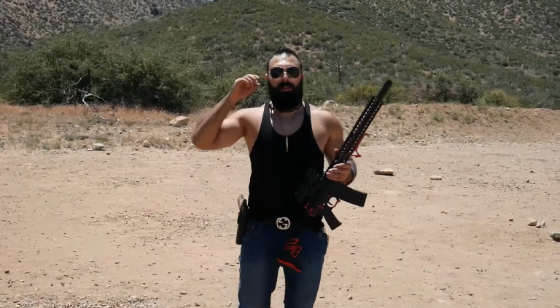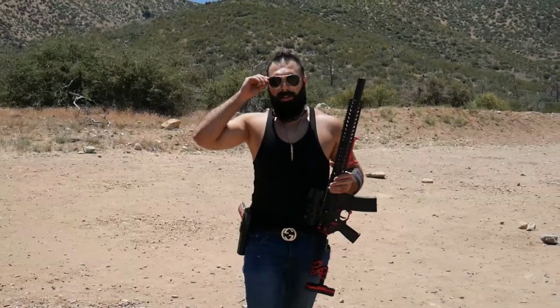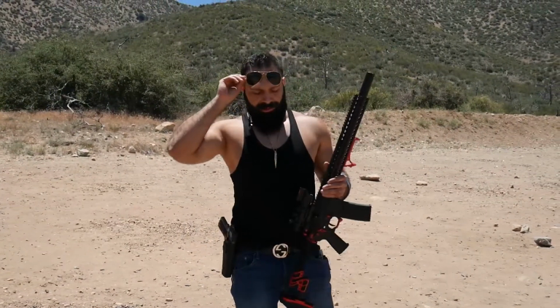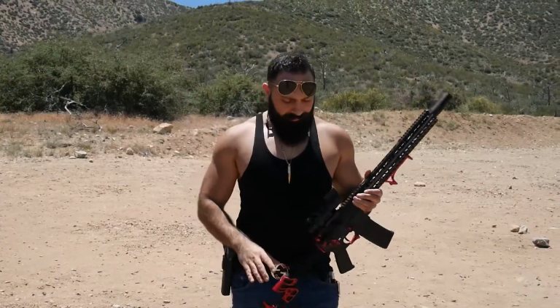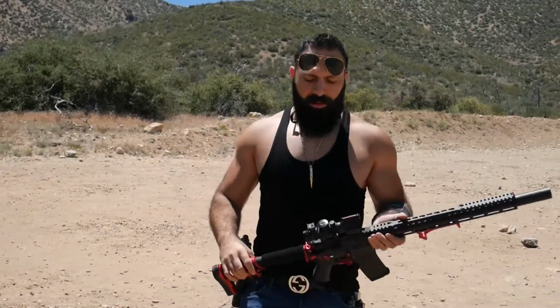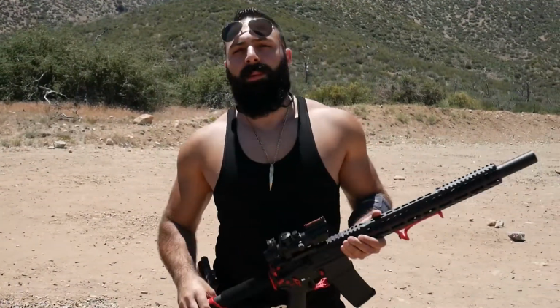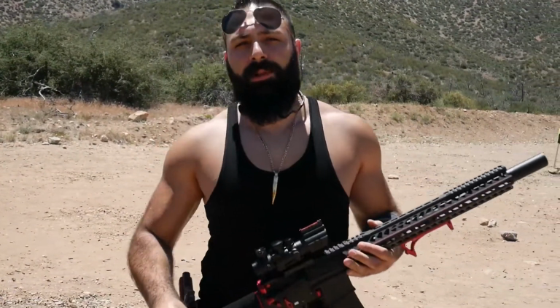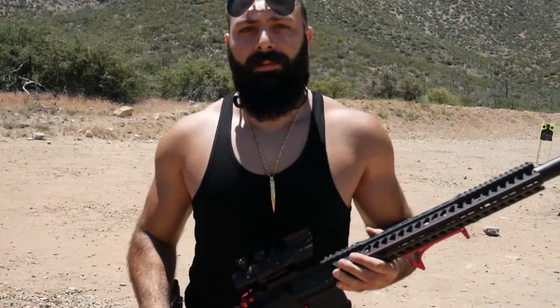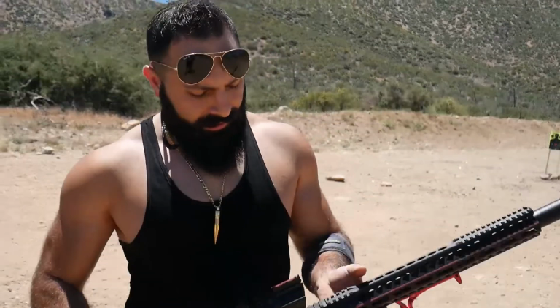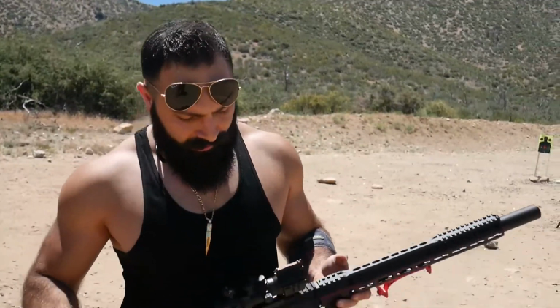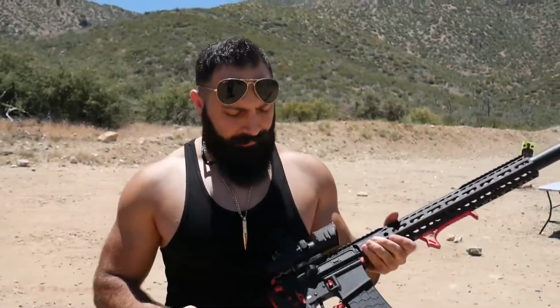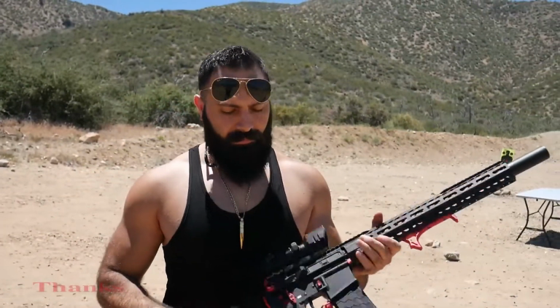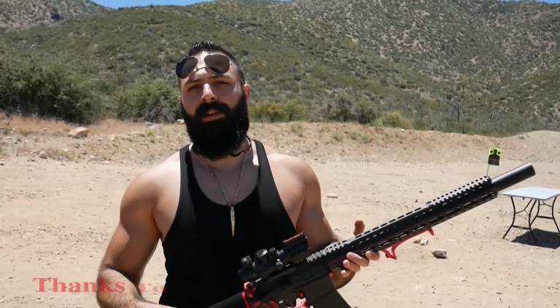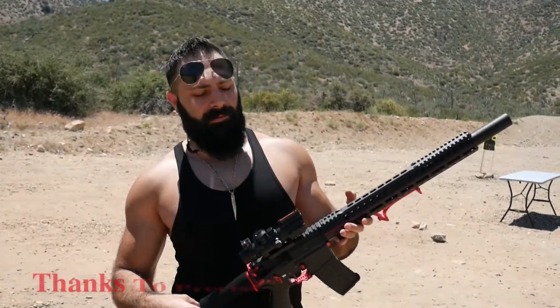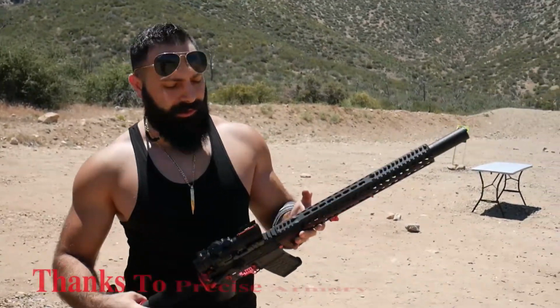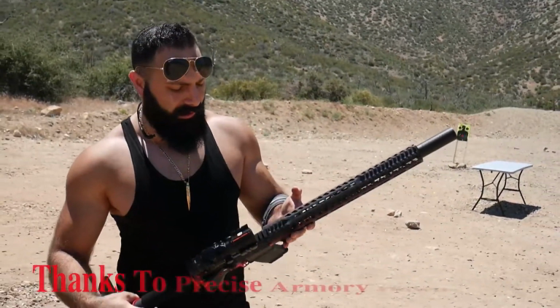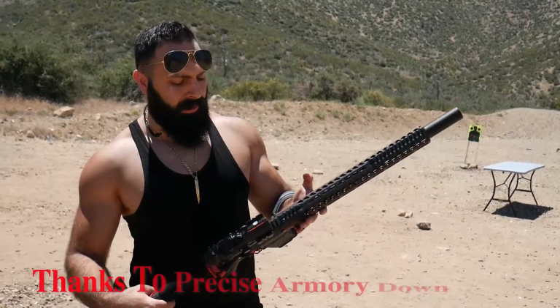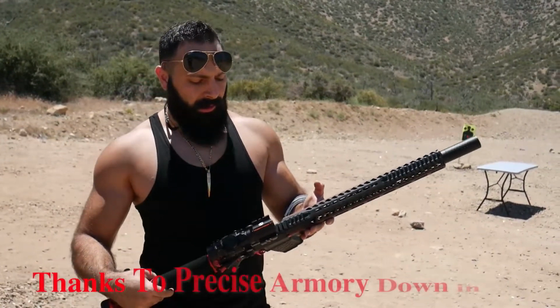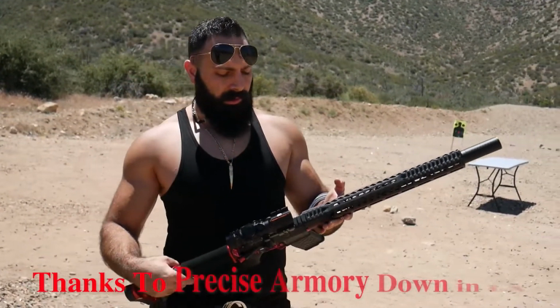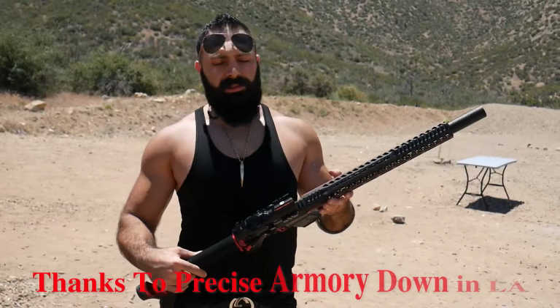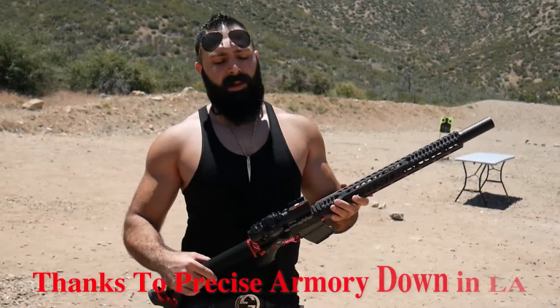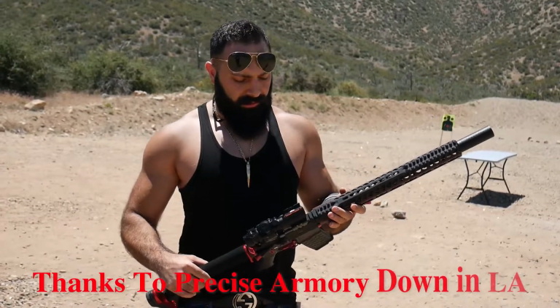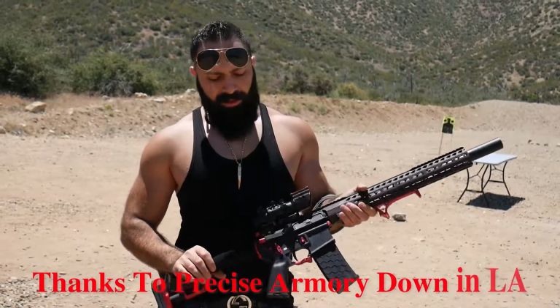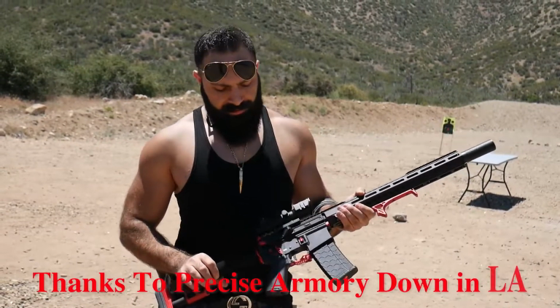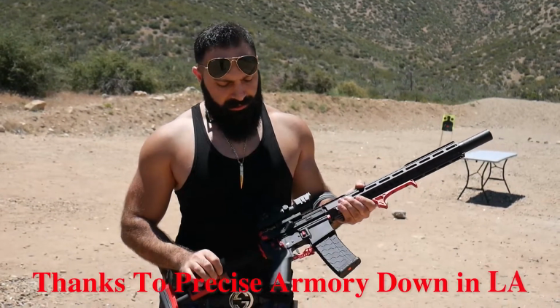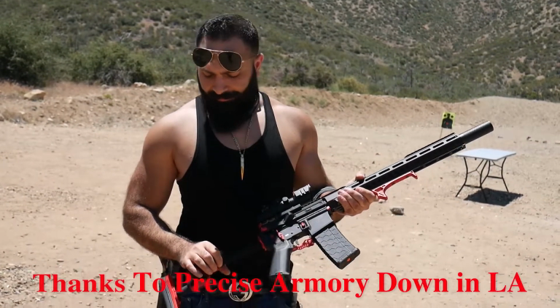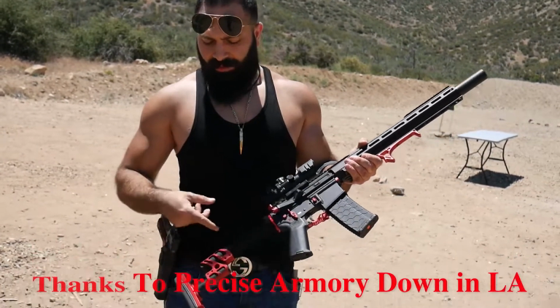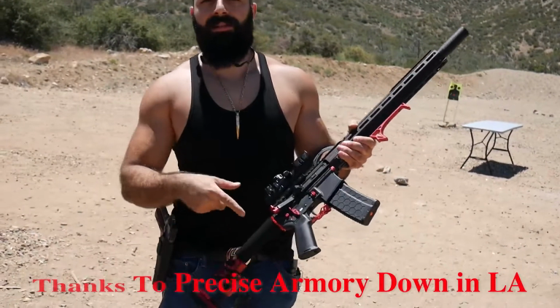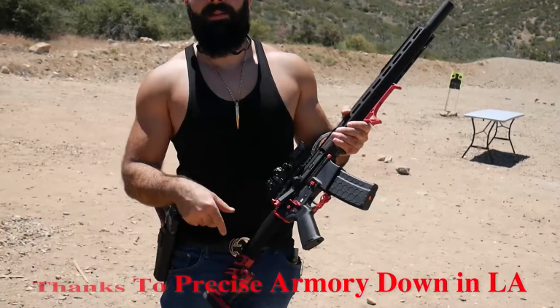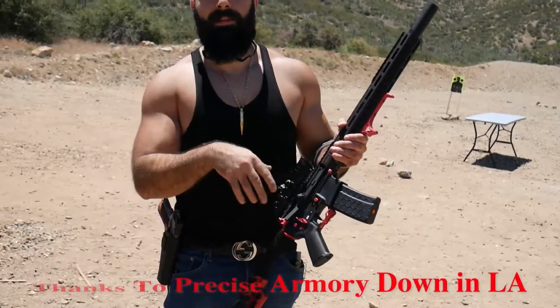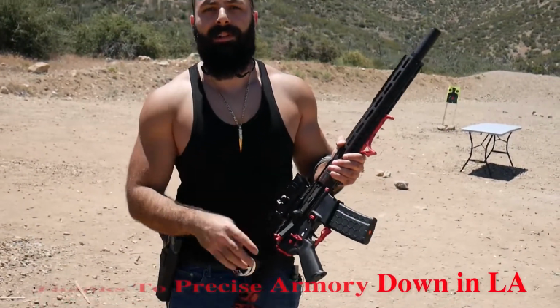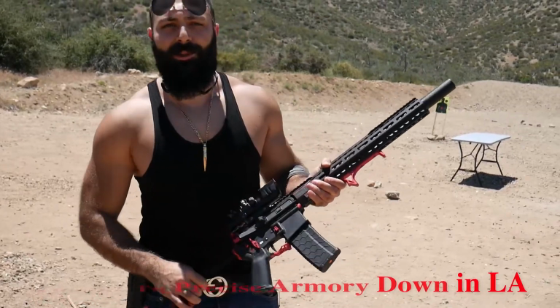Welcome back to the channel. We have a short video for you today from an AR-15 I just recently bought. It's a Swag Tactical 5.56 and it has a little bit of a redness to it.